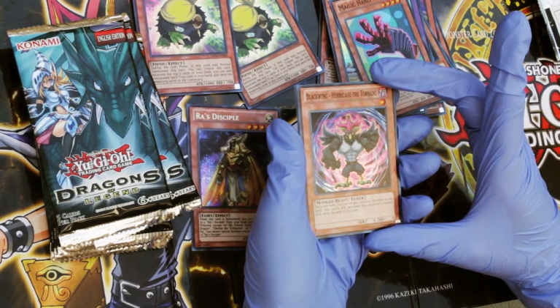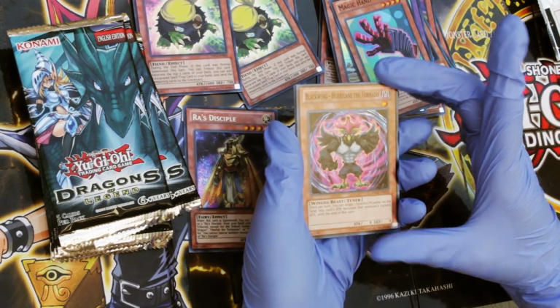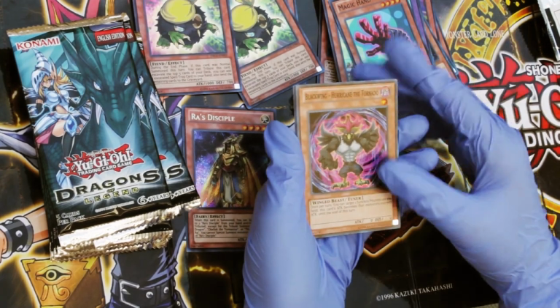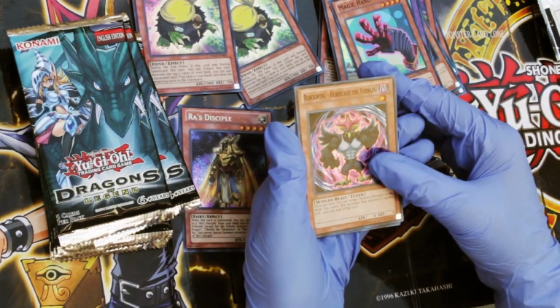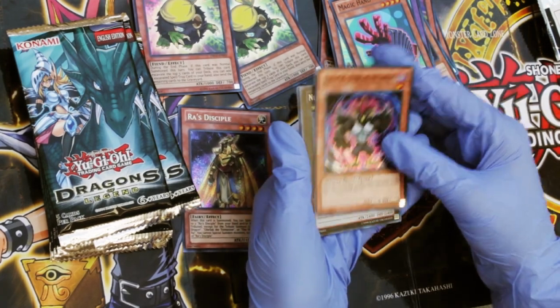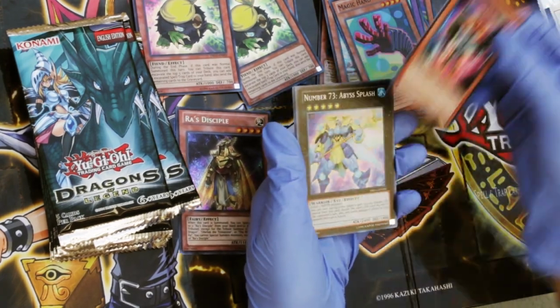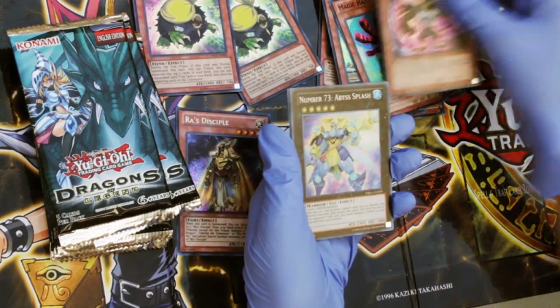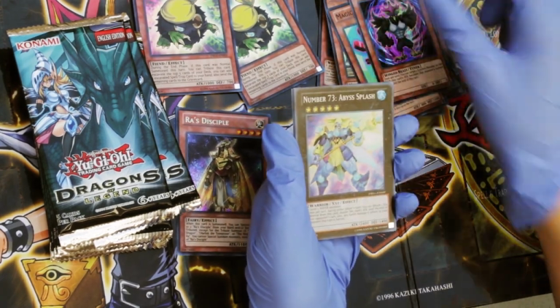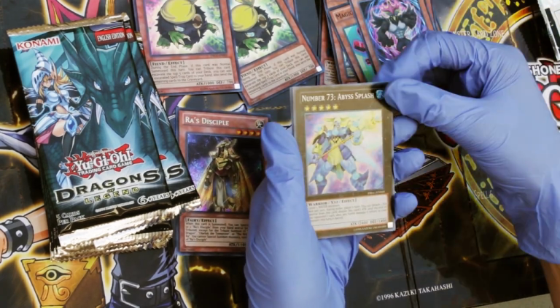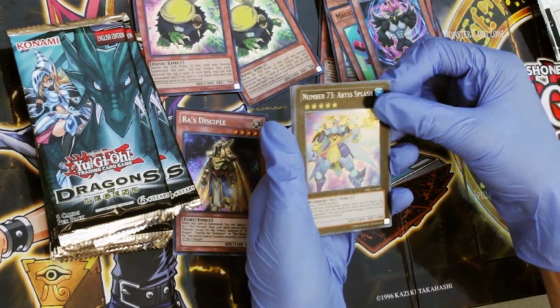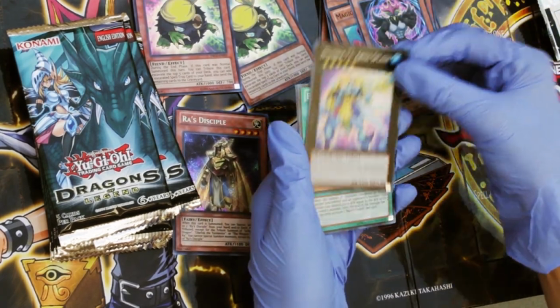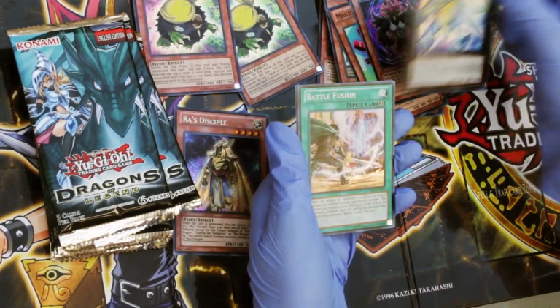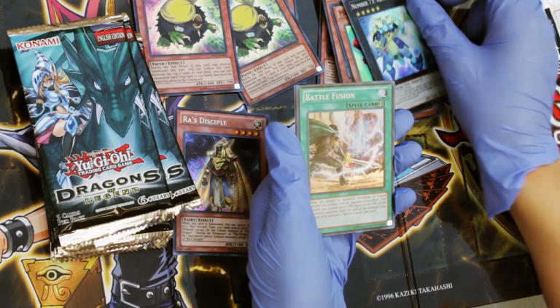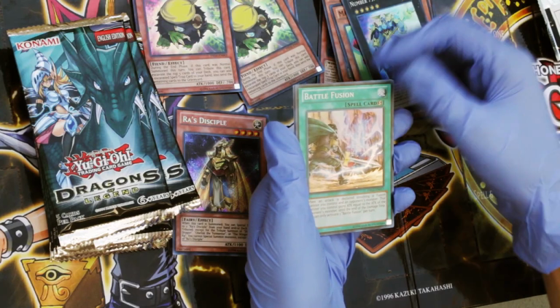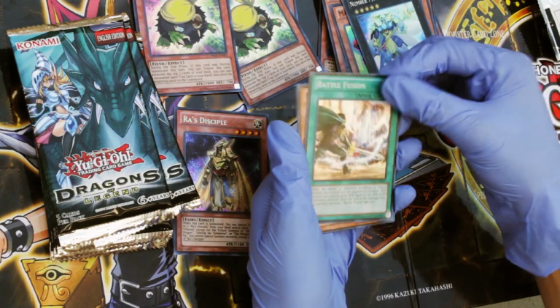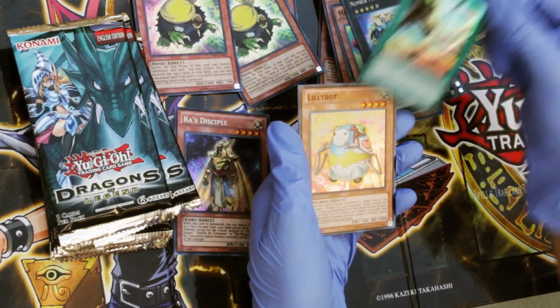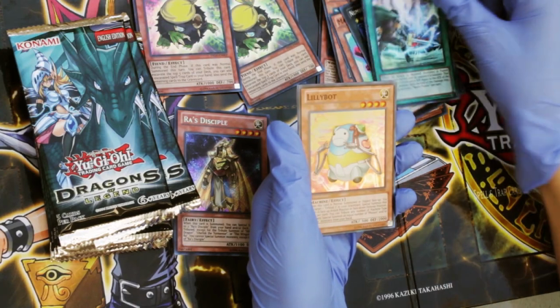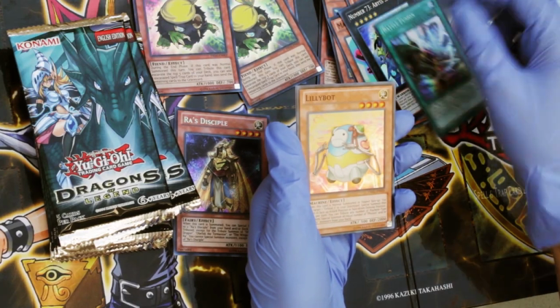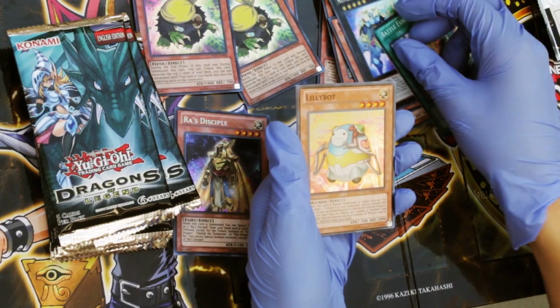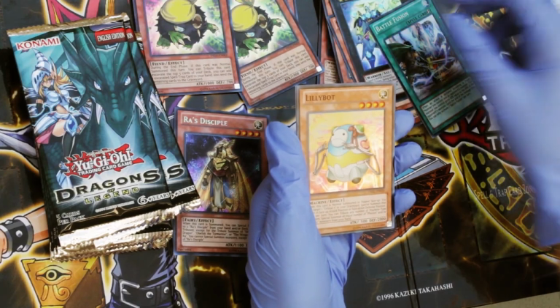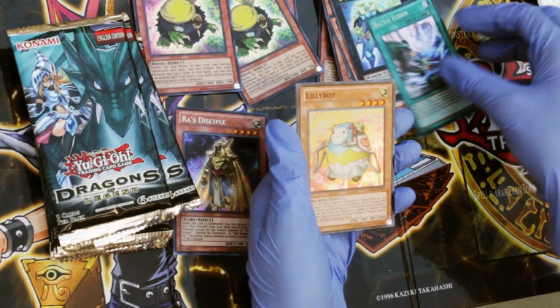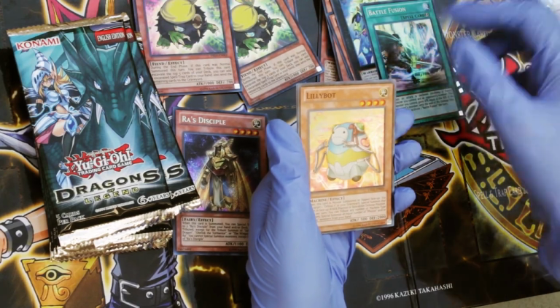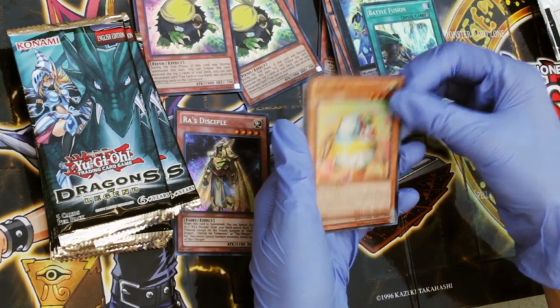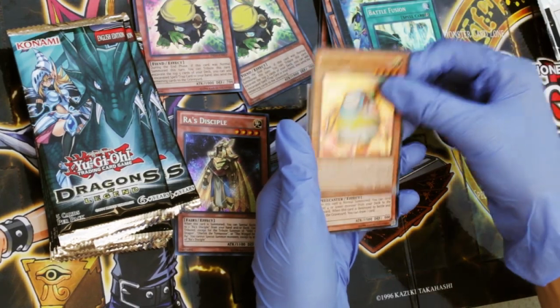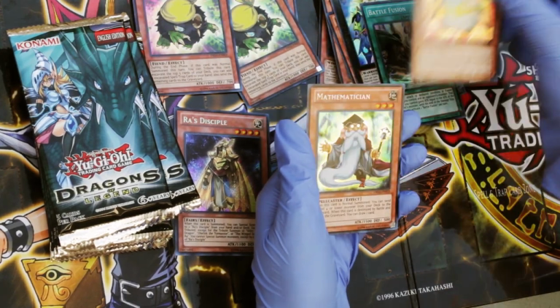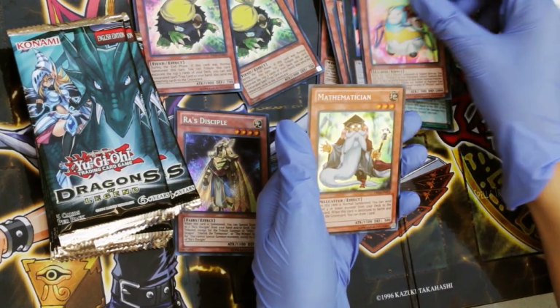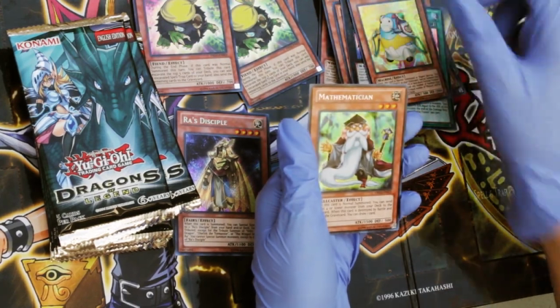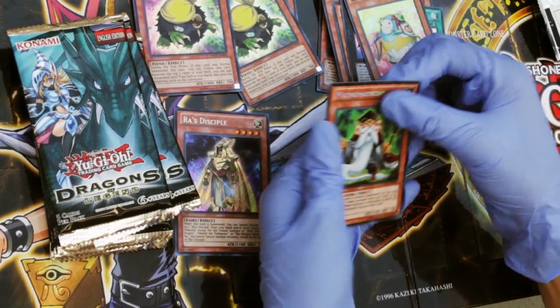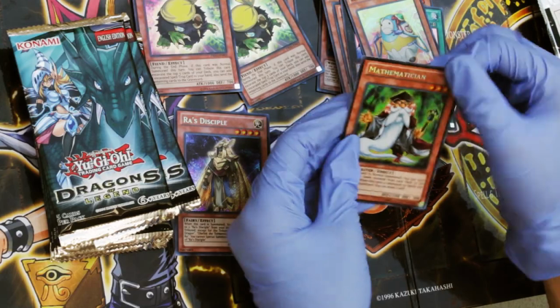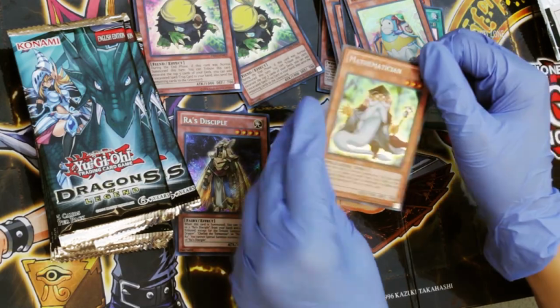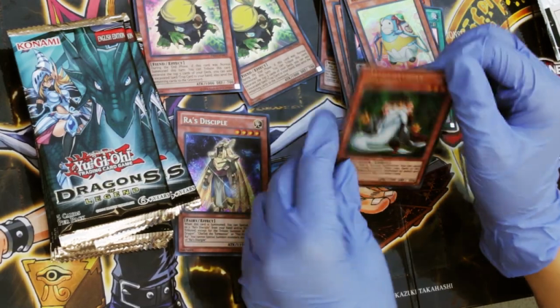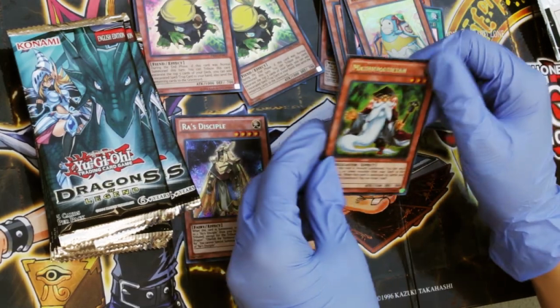Blackwing Hurricane the Tornado. Number 73, Abyss Splash. Battle Fusion. Lily Bot — that's kind of cute. And Mathematician.